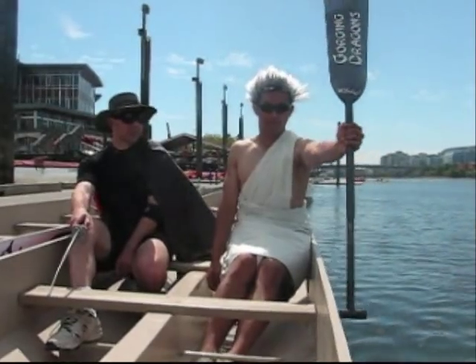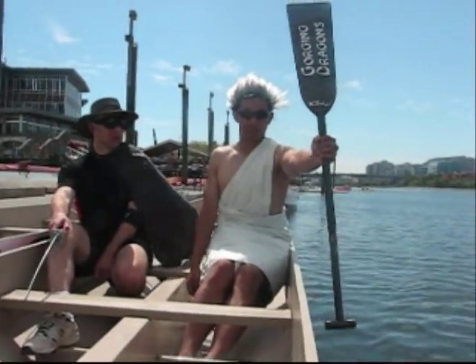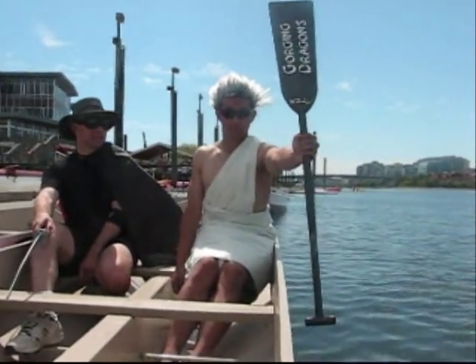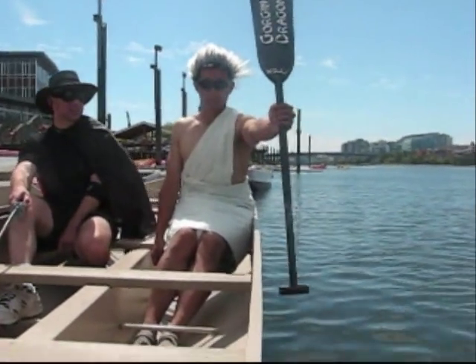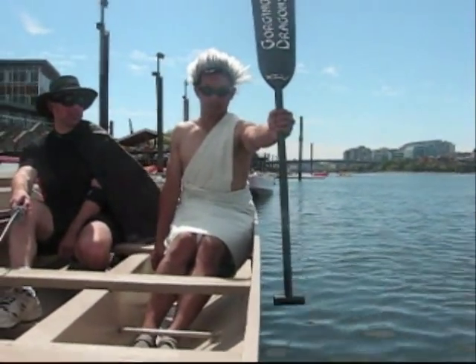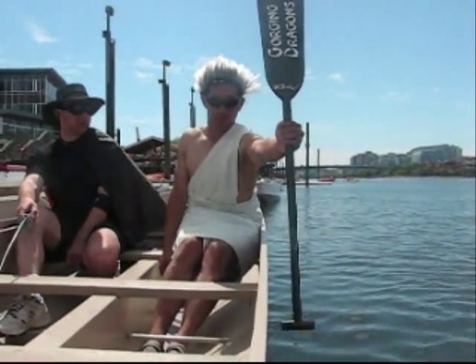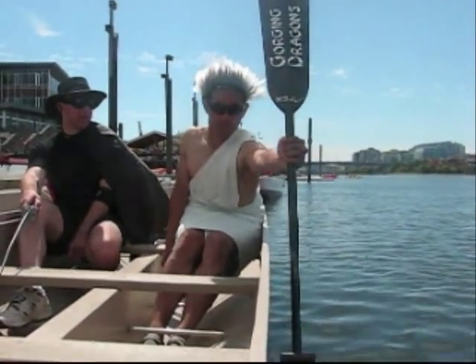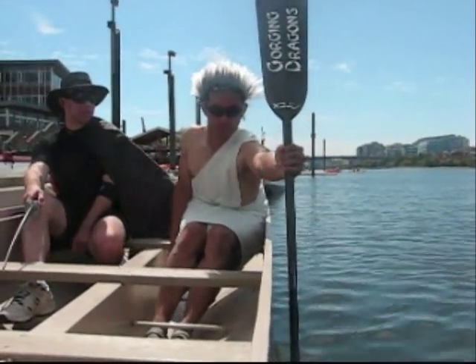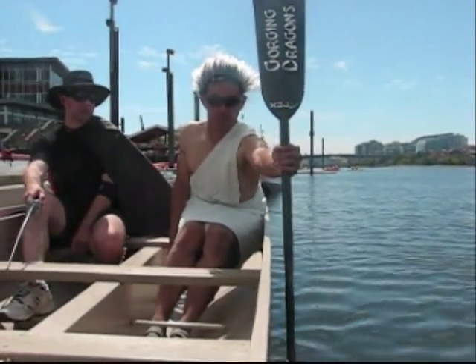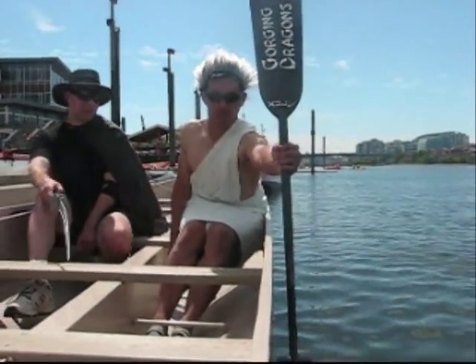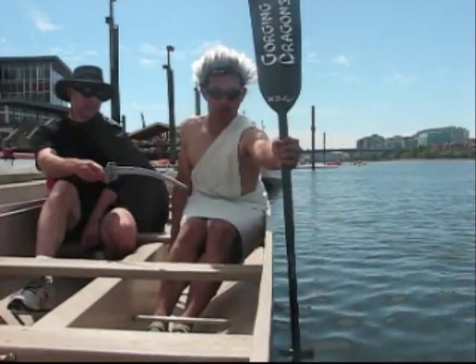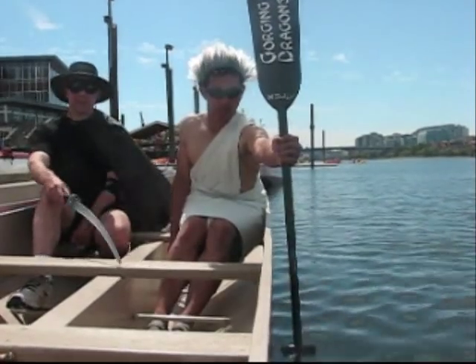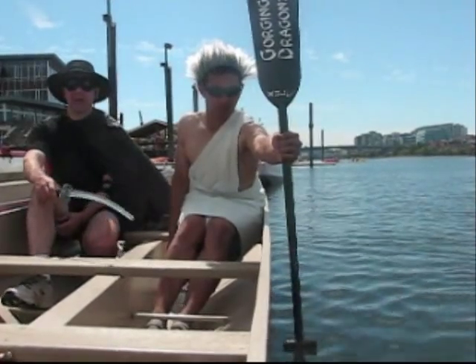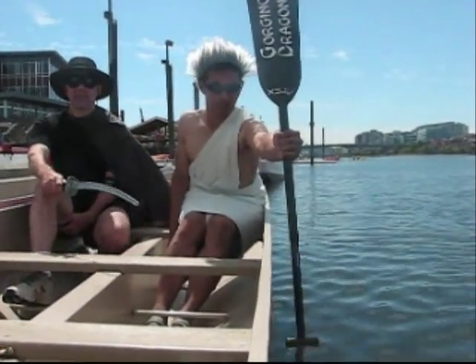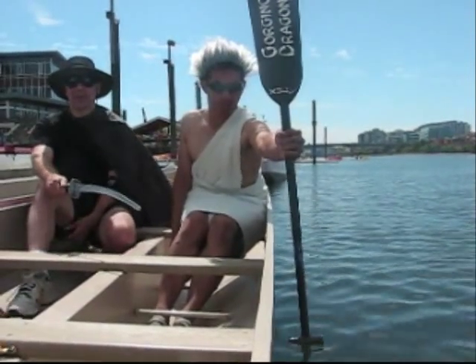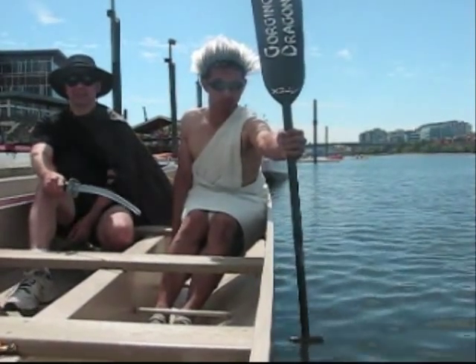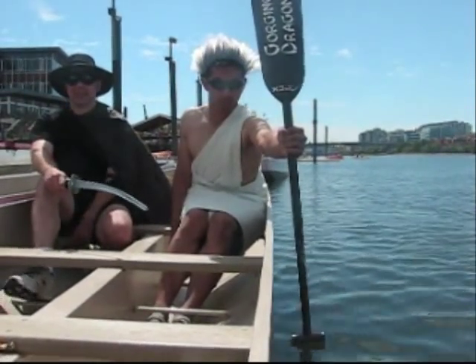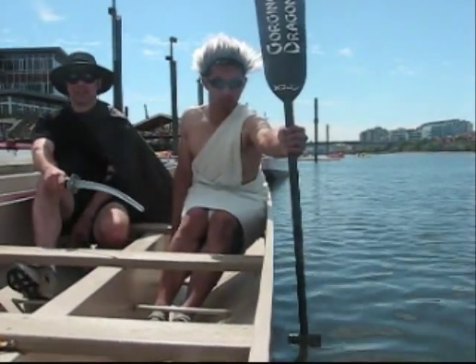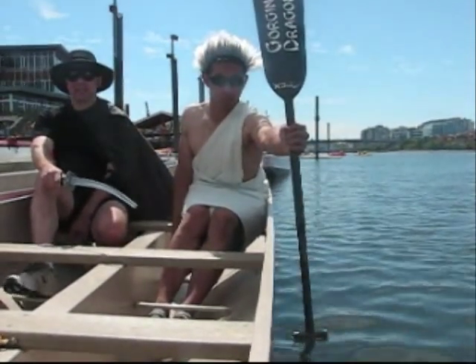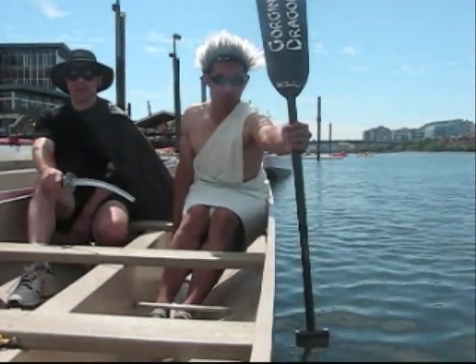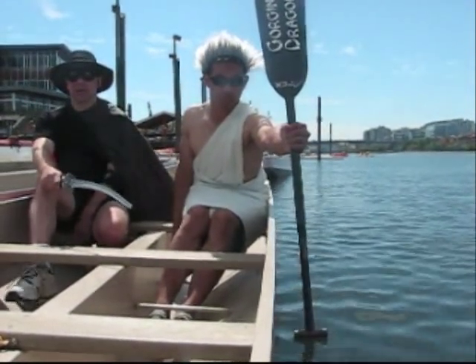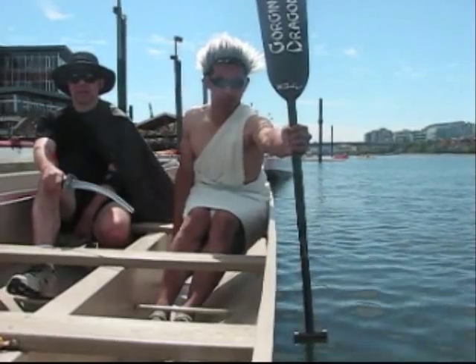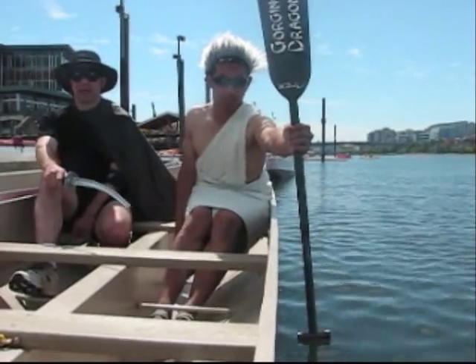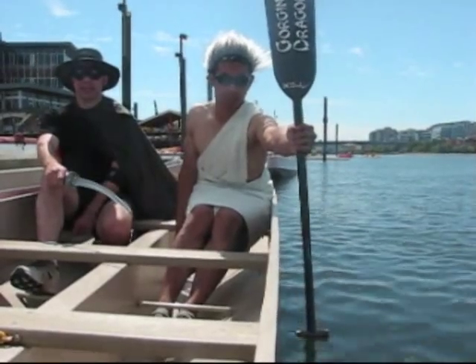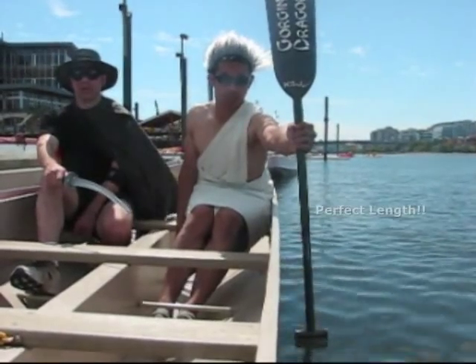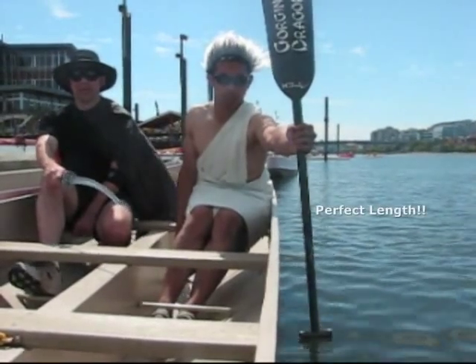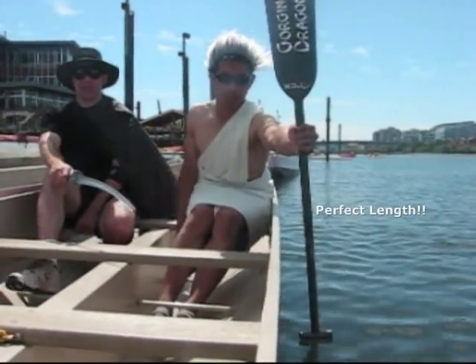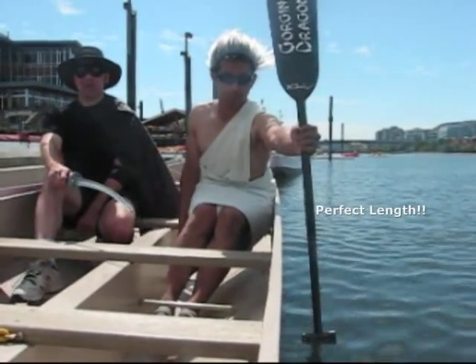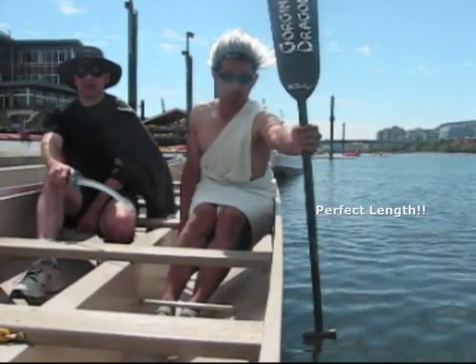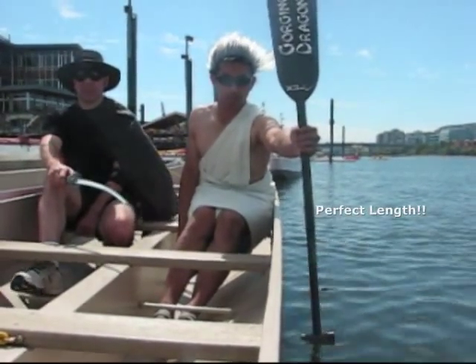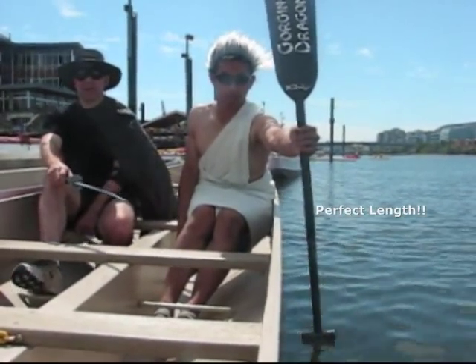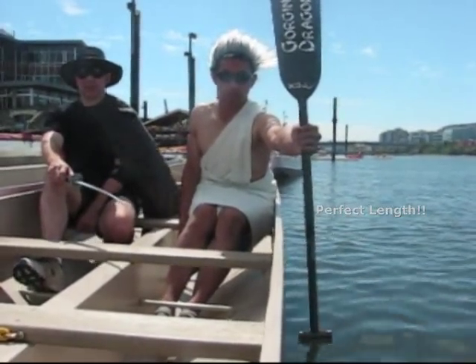At this point we extend slightly forward to about a 5 degree forward angle and we look down to see where the T-grip of our hand is. If it's in the water, your paddle is slightly too long. If it's above the water, your paddle is too short.